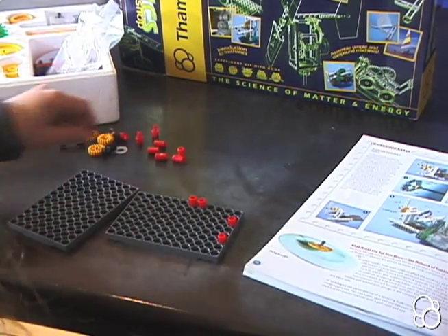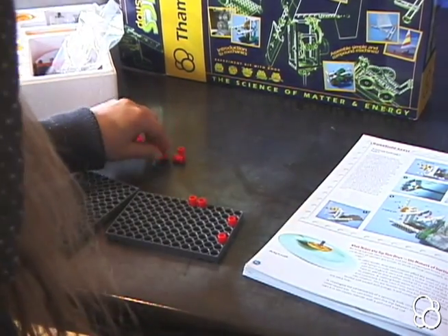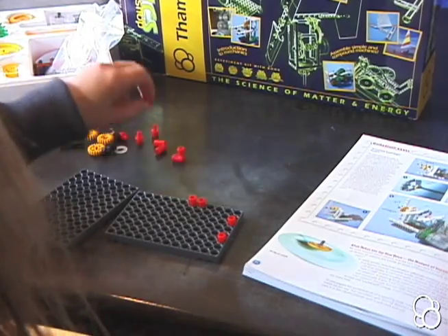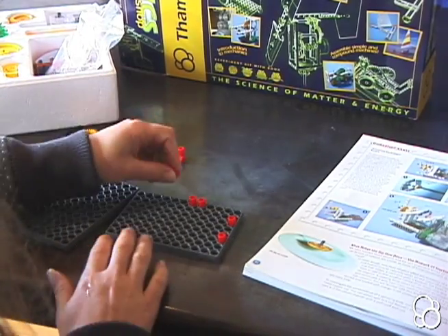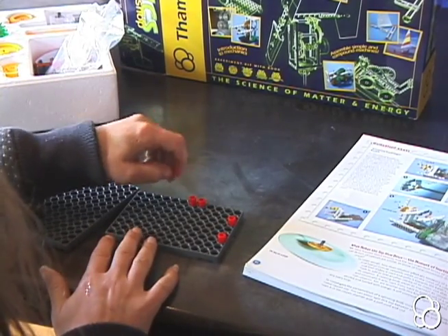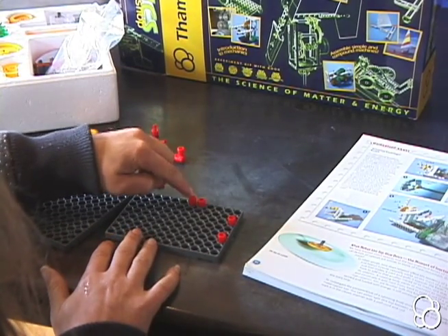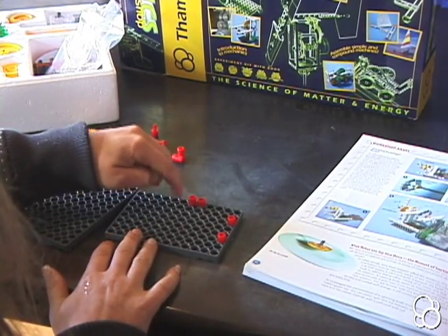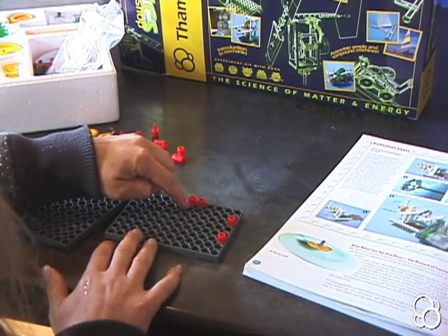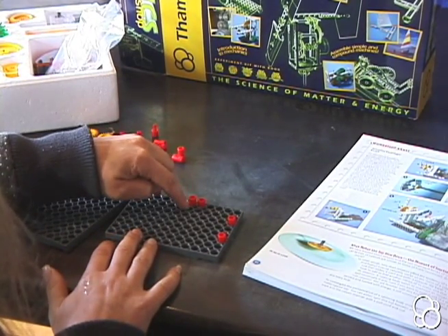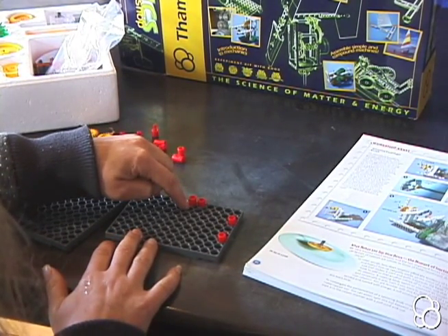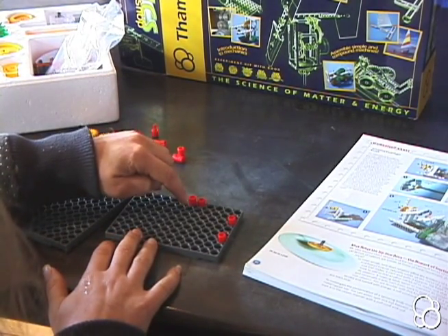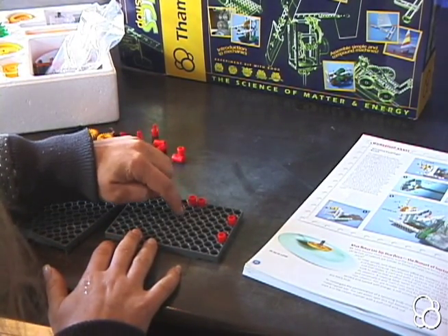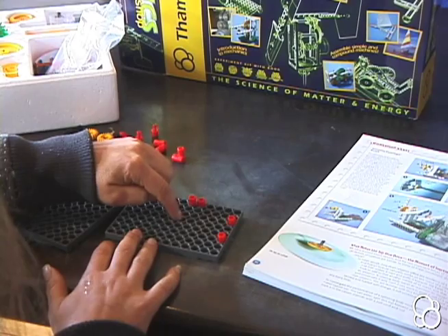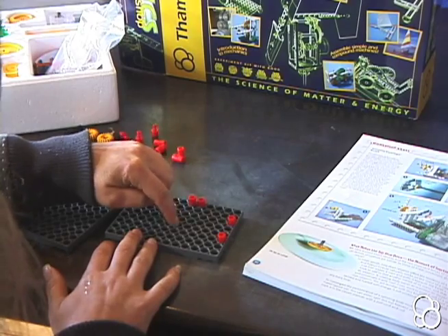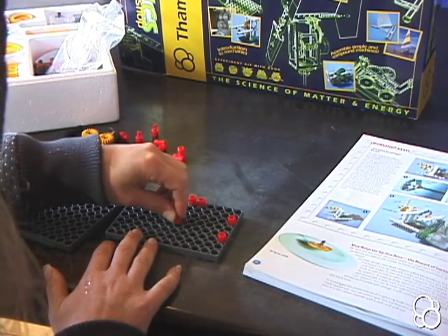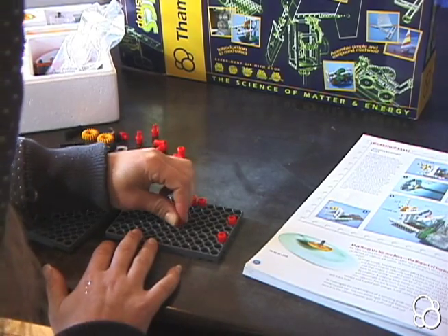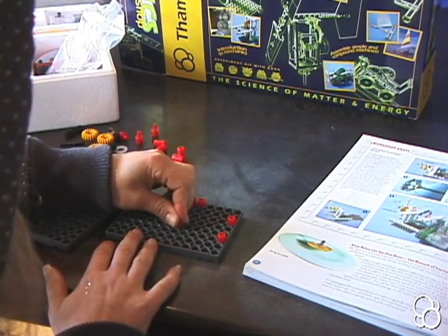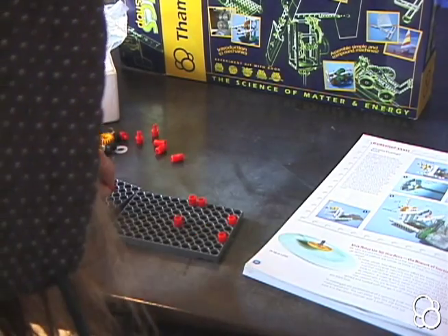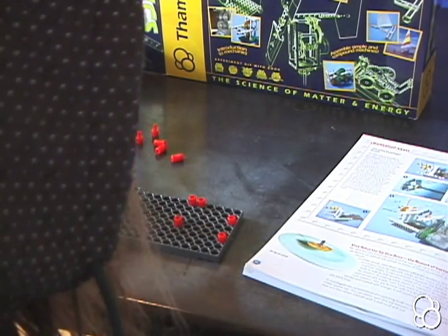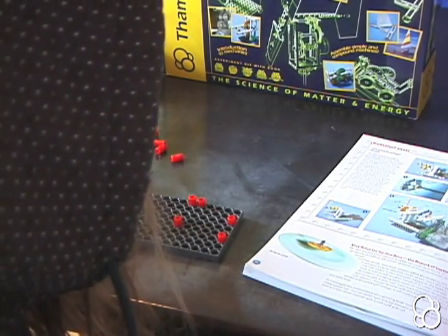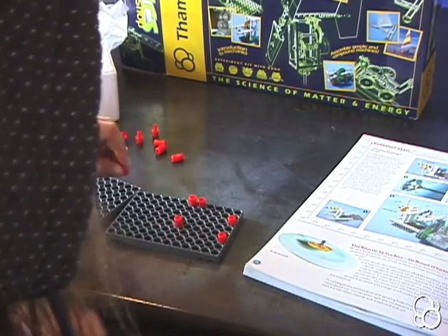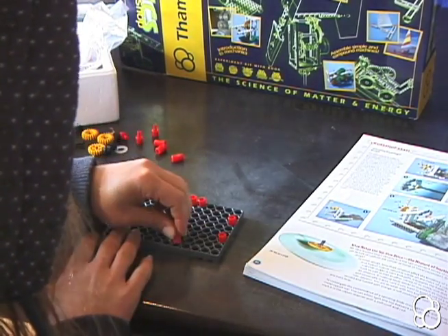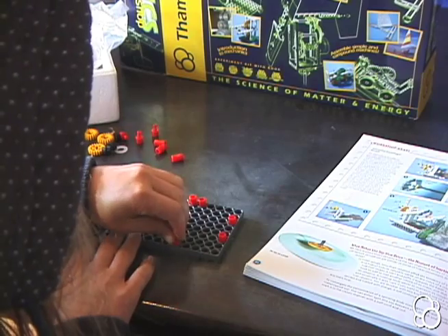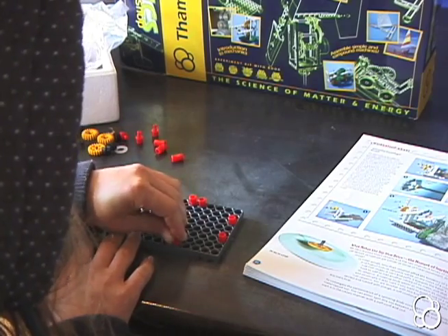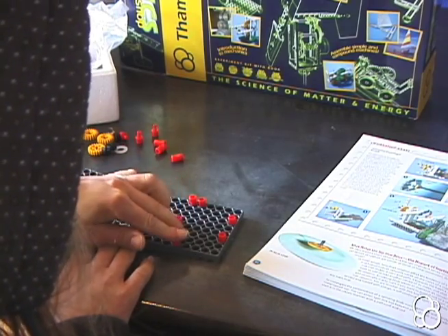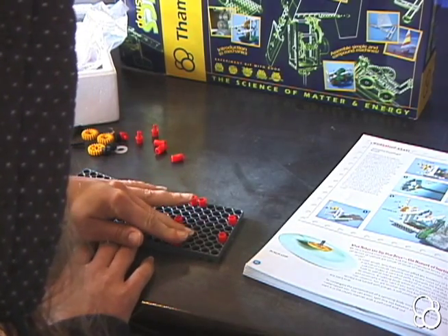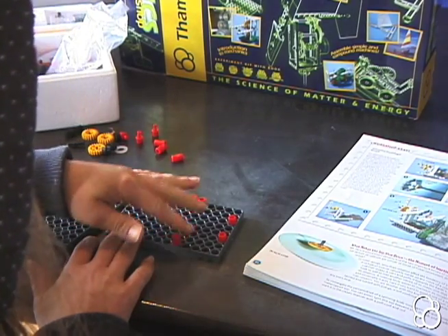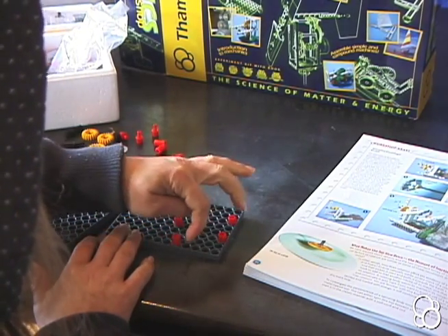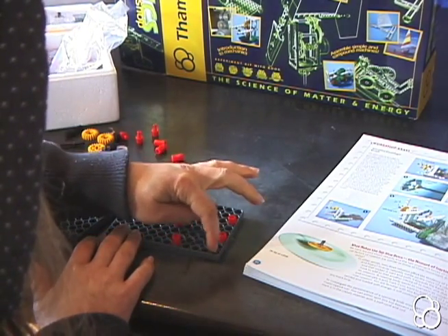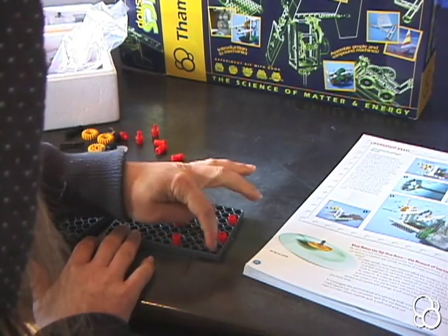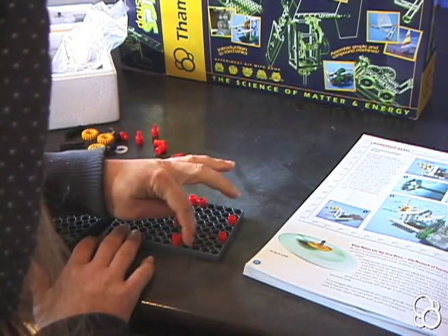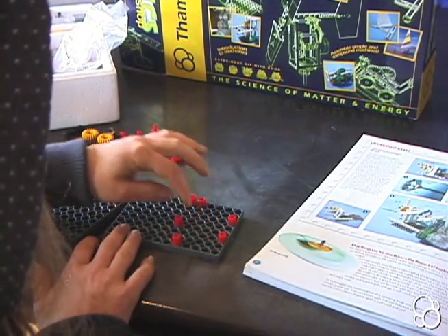You're going to take another one and count from this one, three holes to leave empty — one, two, three — and then put one right here, and then you're going to put one right here, that leaves four holes empty from the edge.